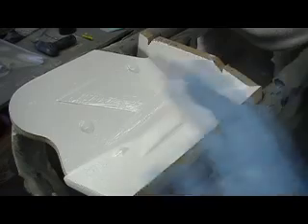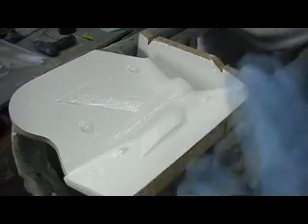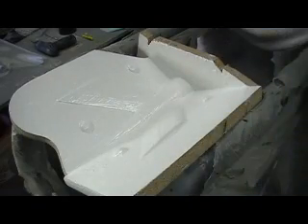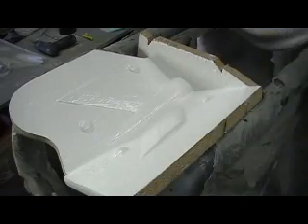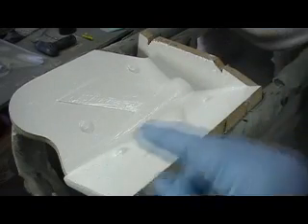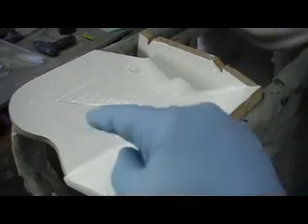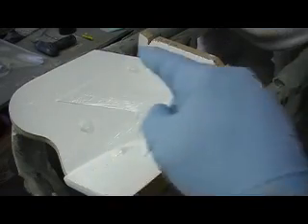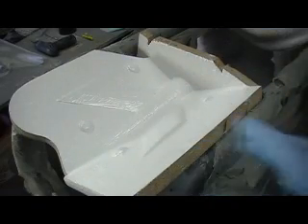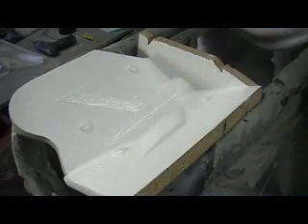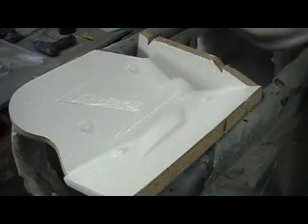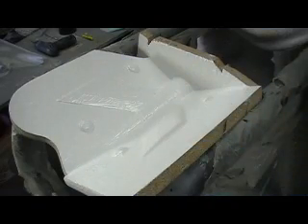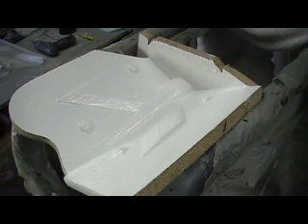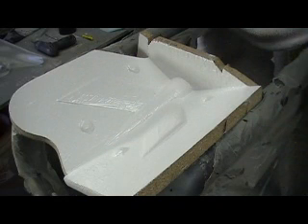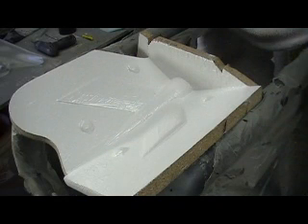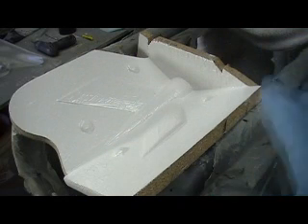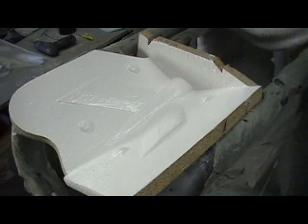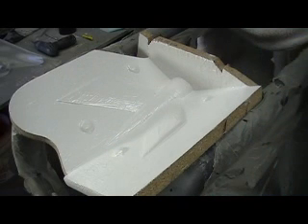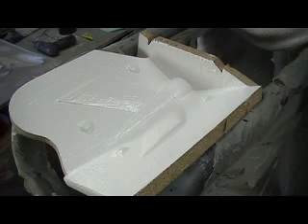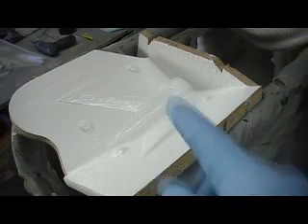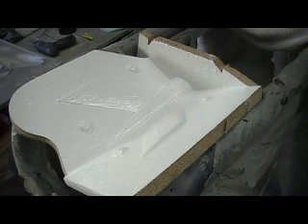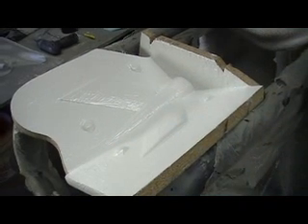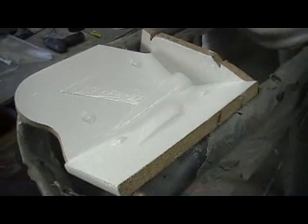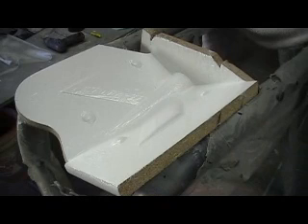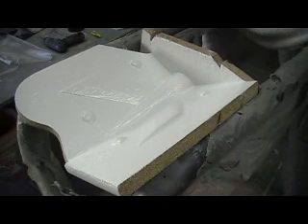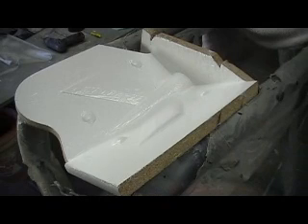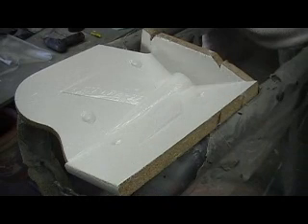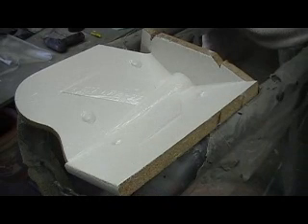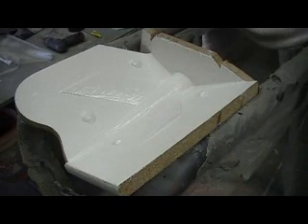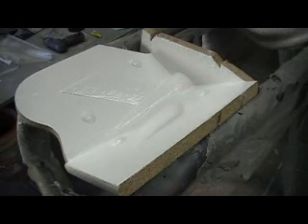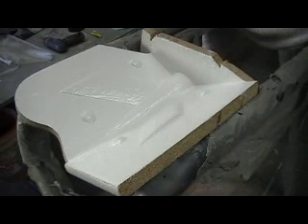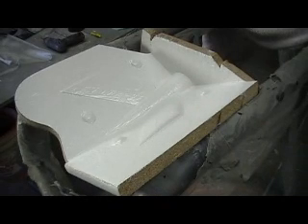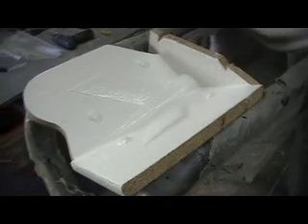Once I got it all clayed up, I waxed it all again. I waxed my wood. Once I got it all good, then I sprayed my Pardol on there. I don't do nothing without waxing Pardol.